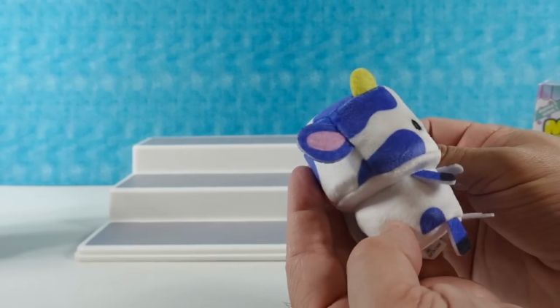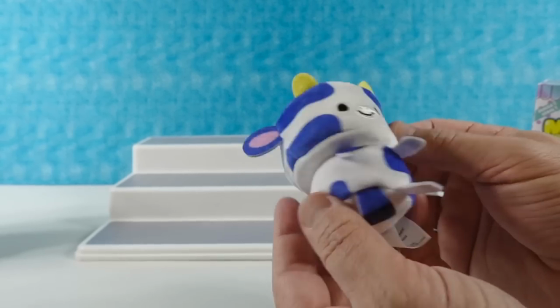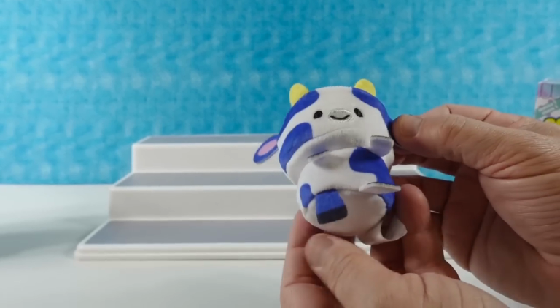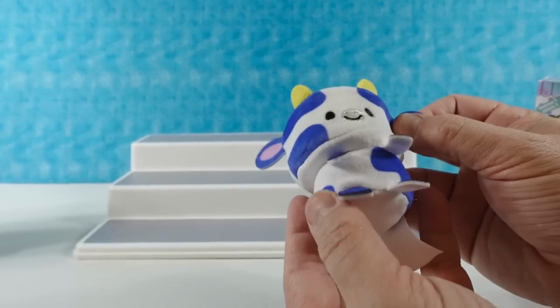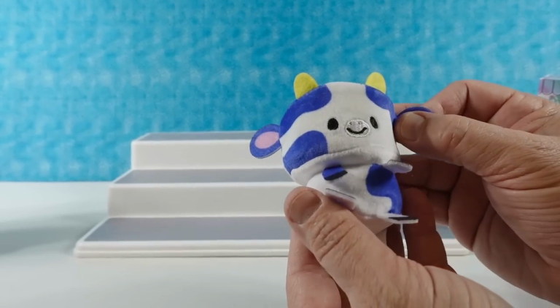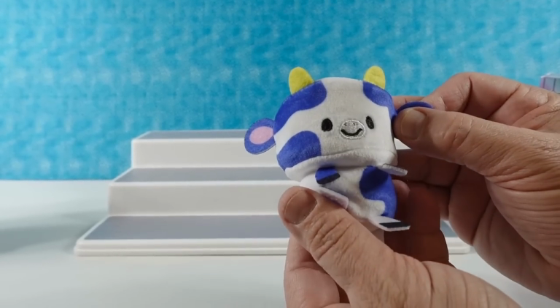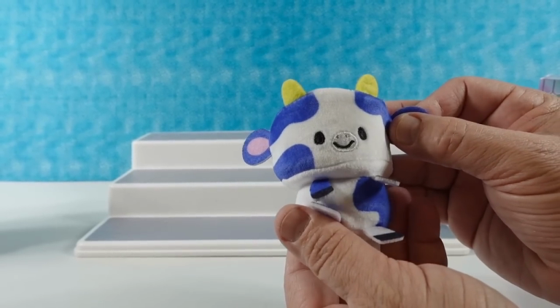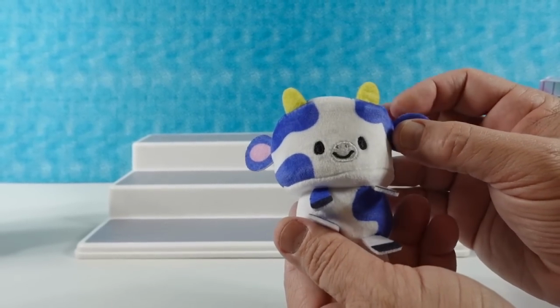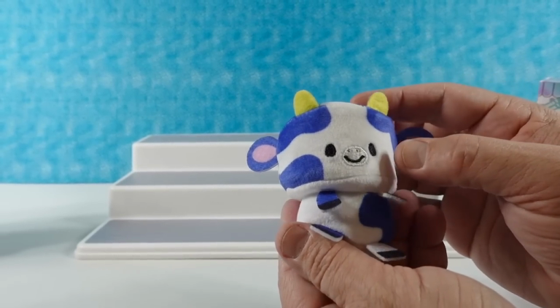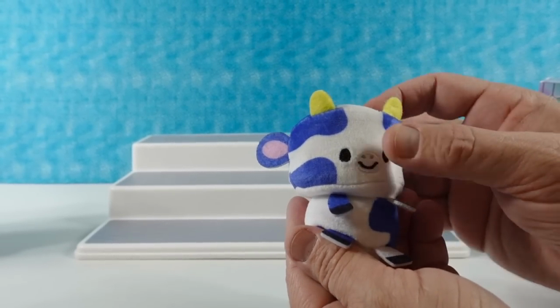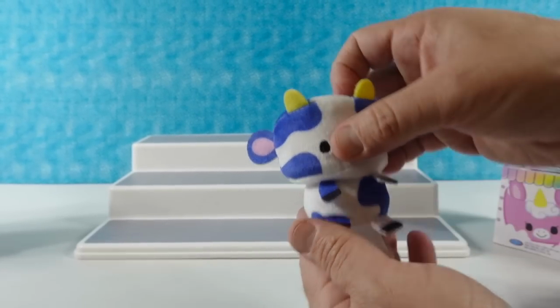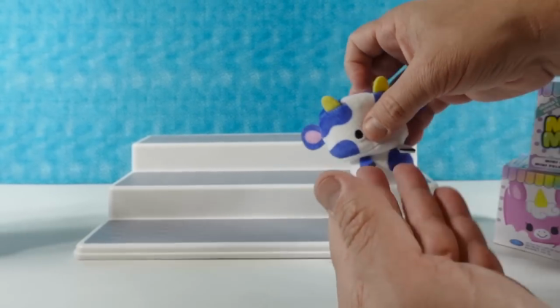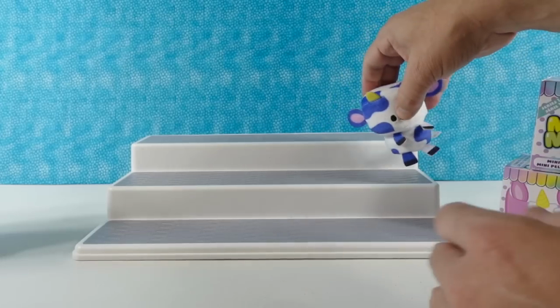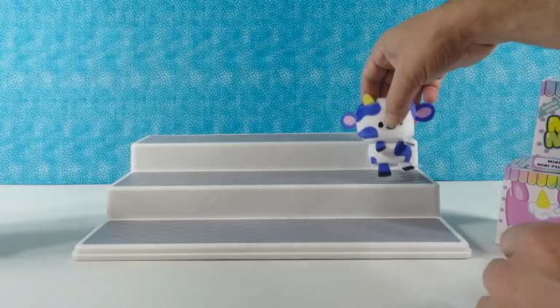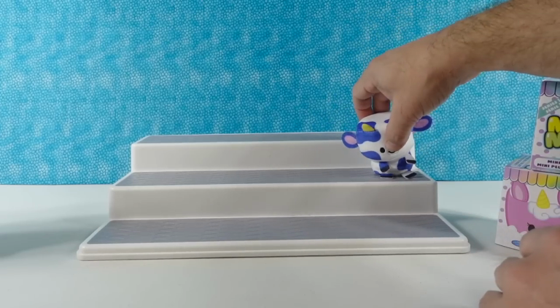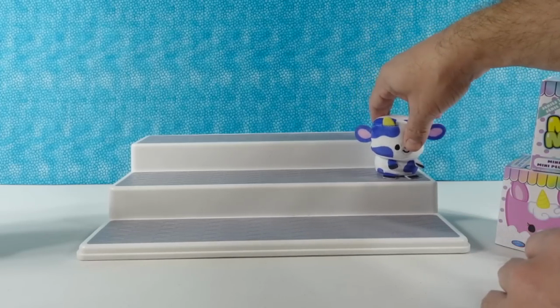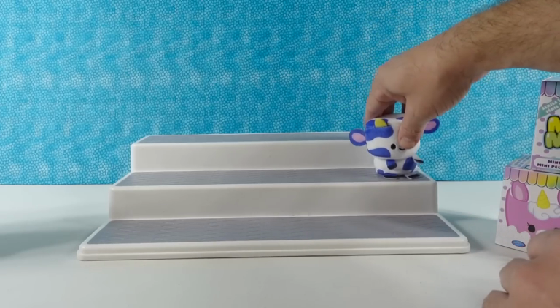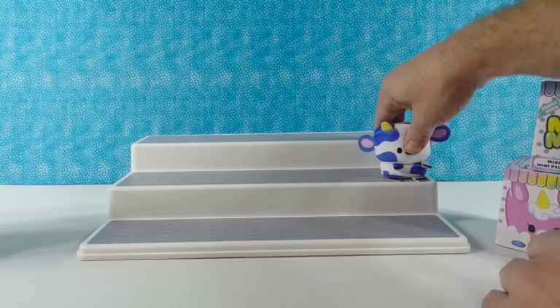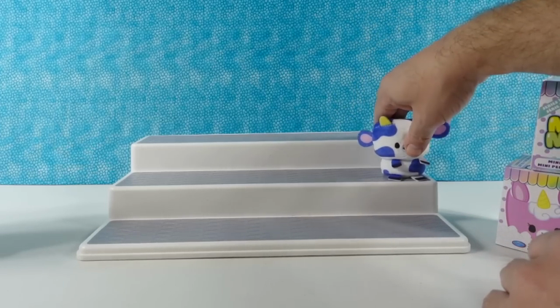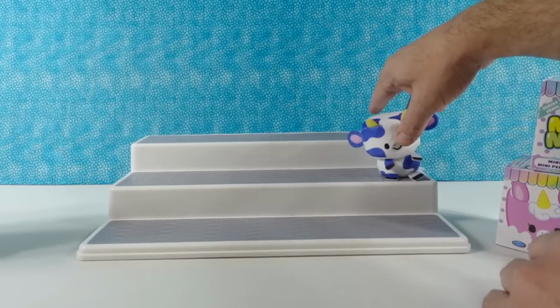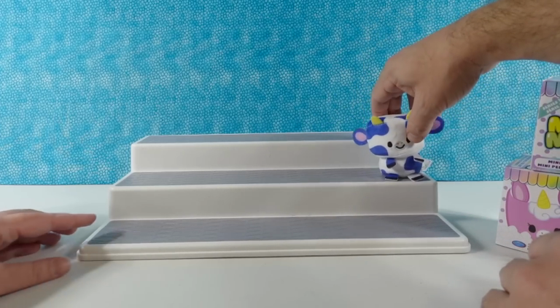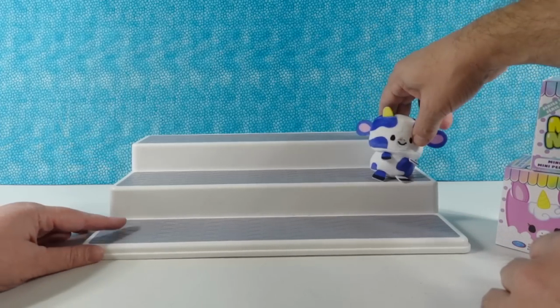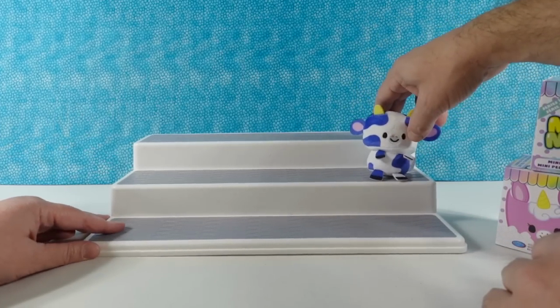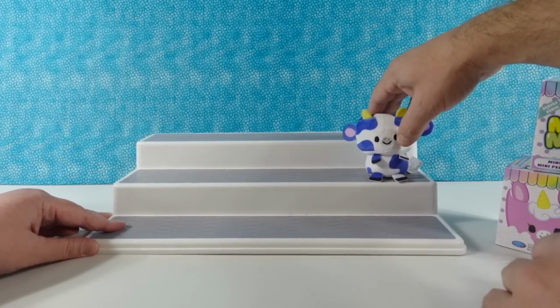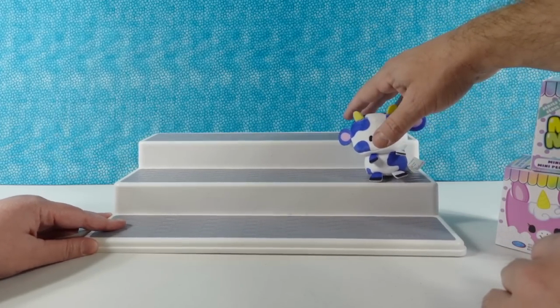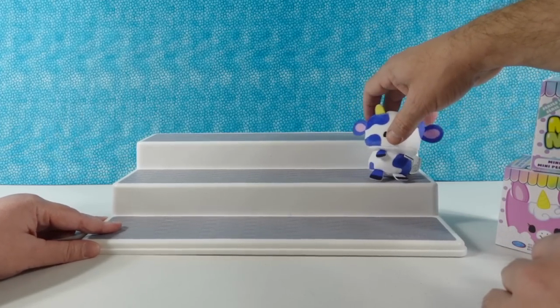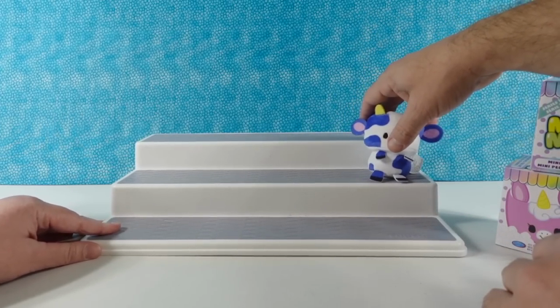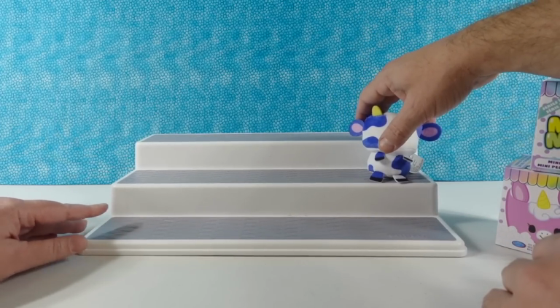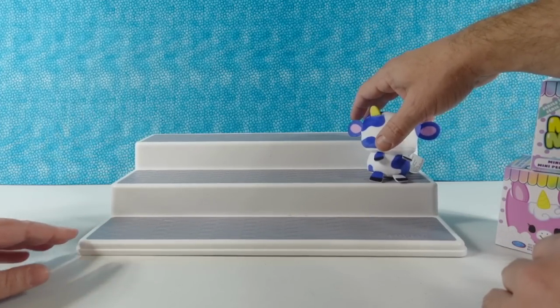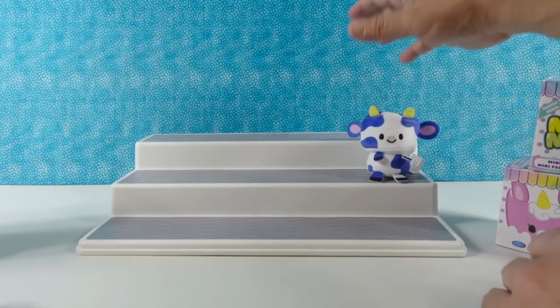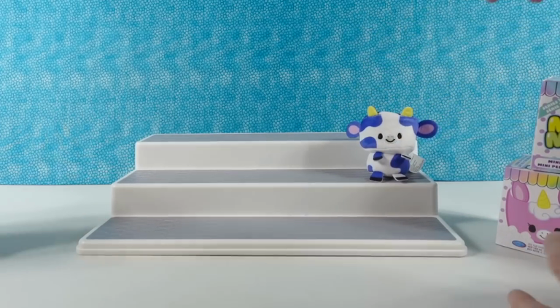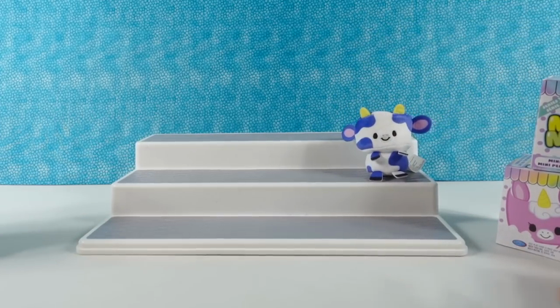So that's Steven. Steven the cow. I like it. Oh my gosh, he's adorable. Super cute.